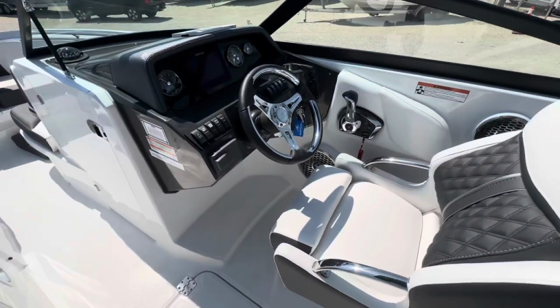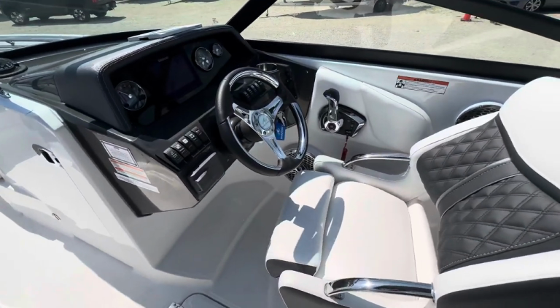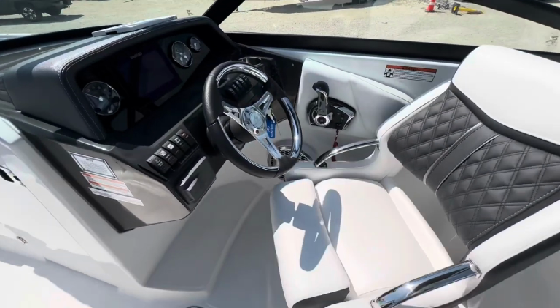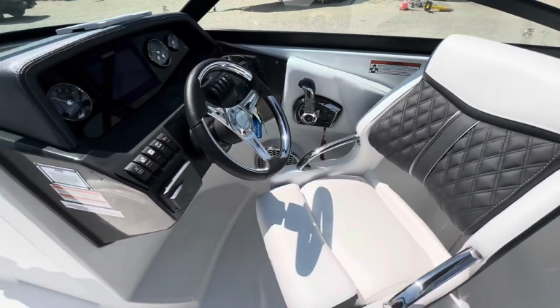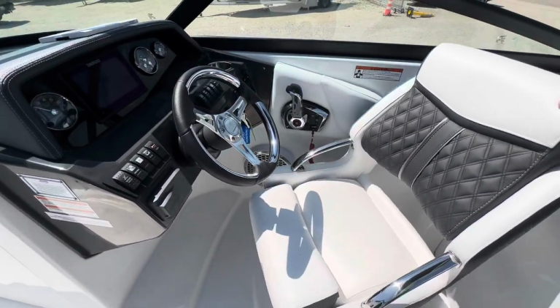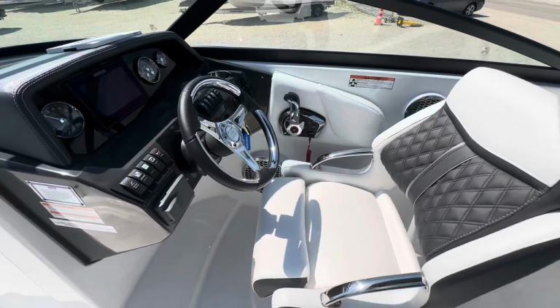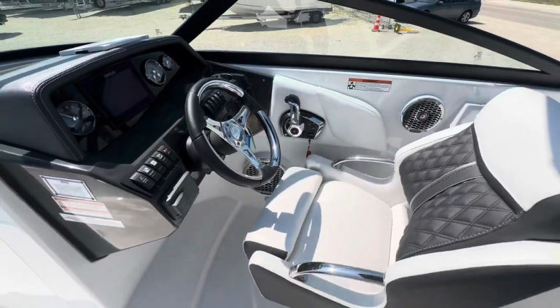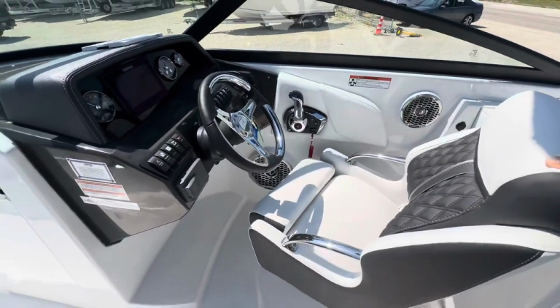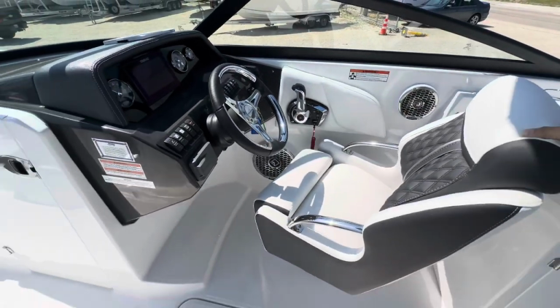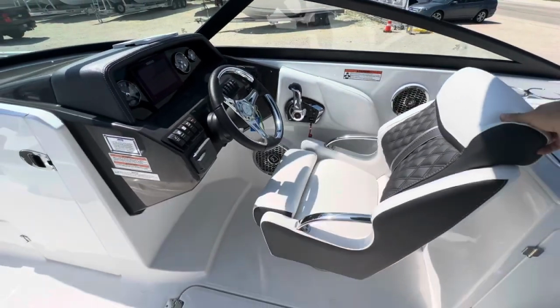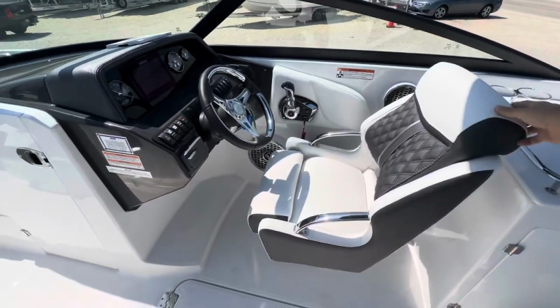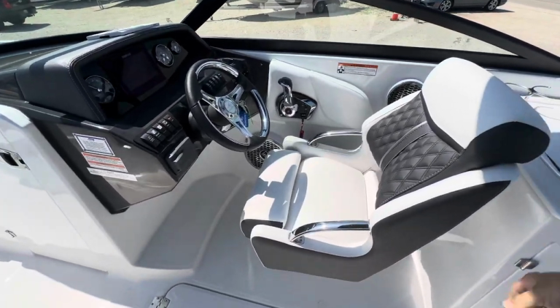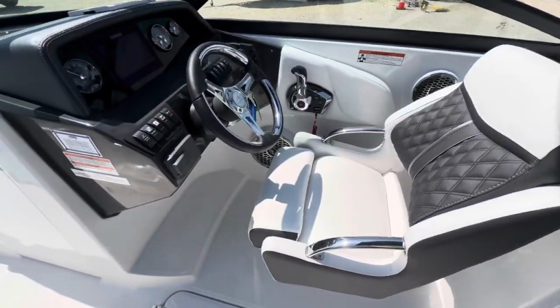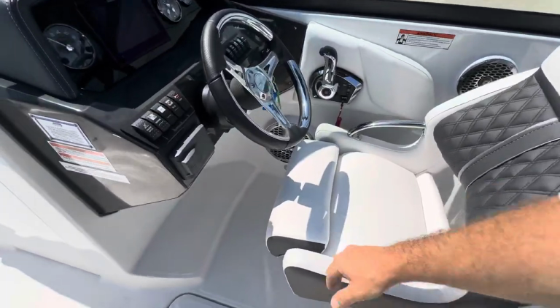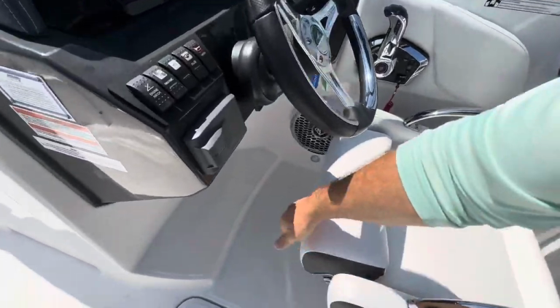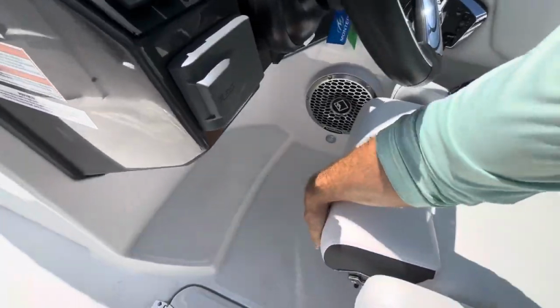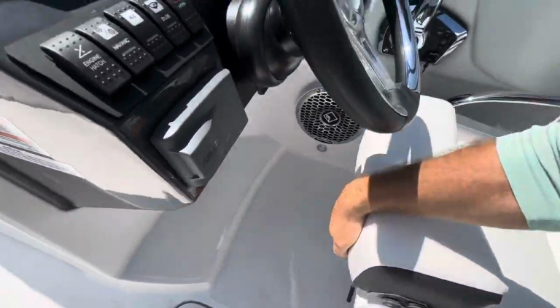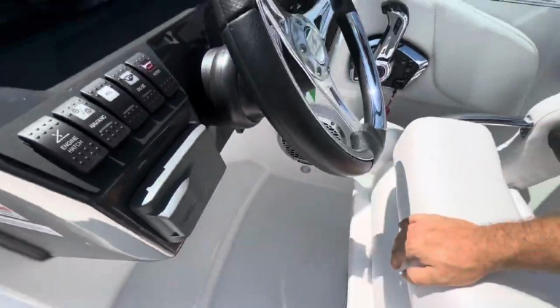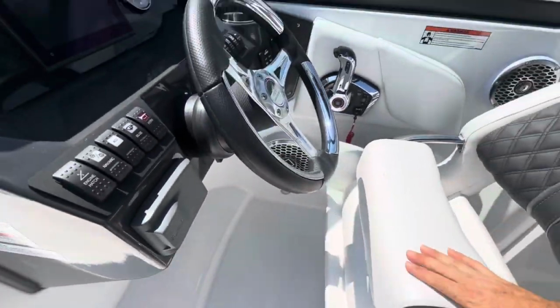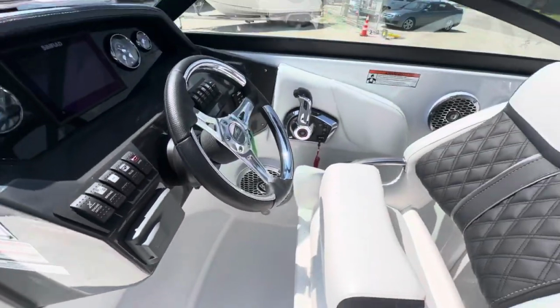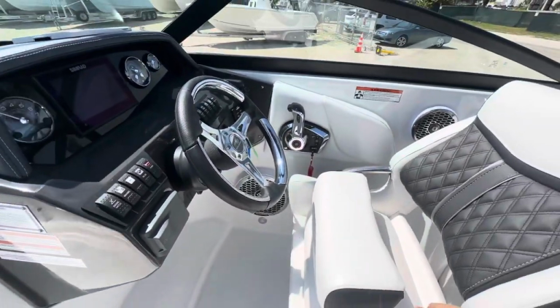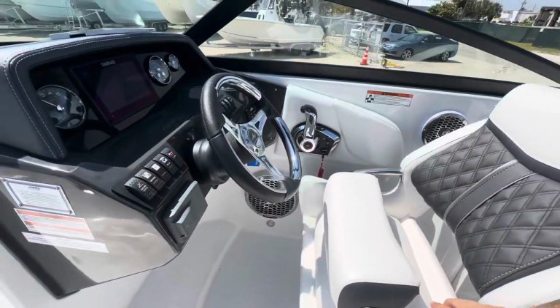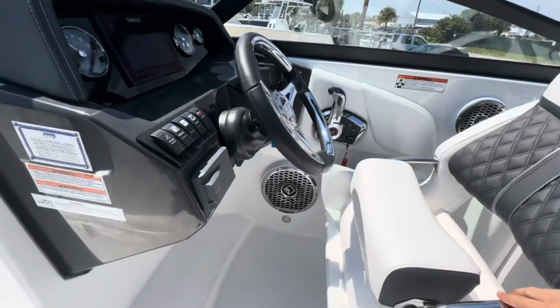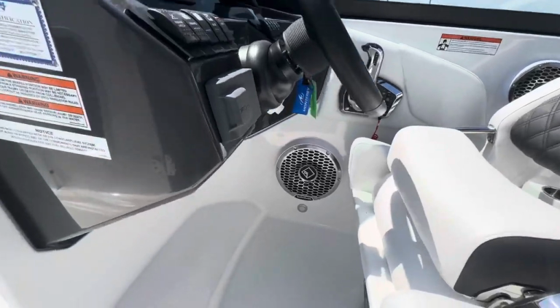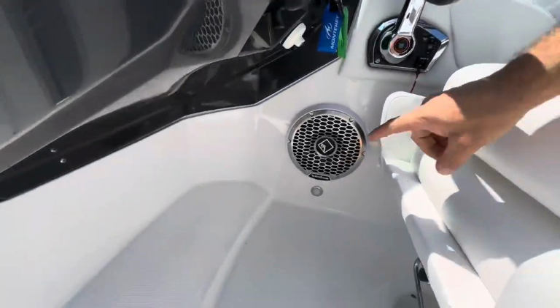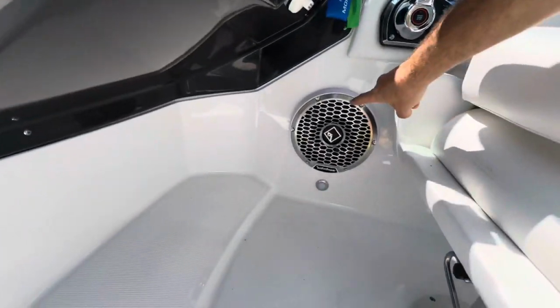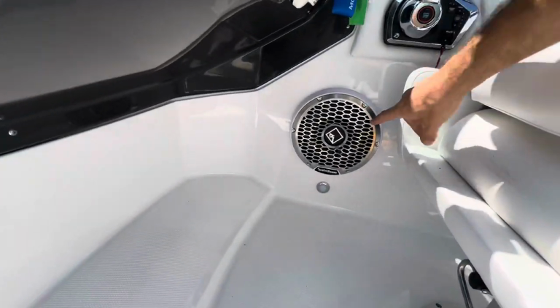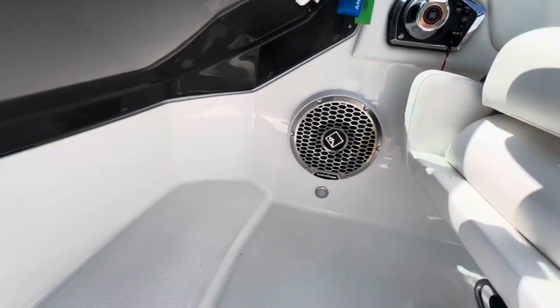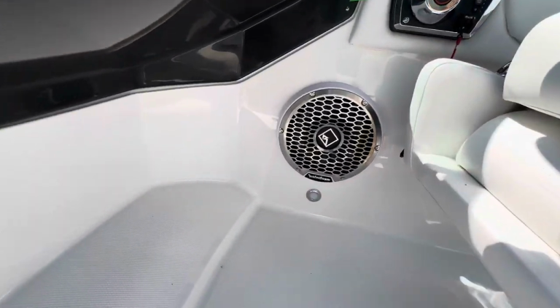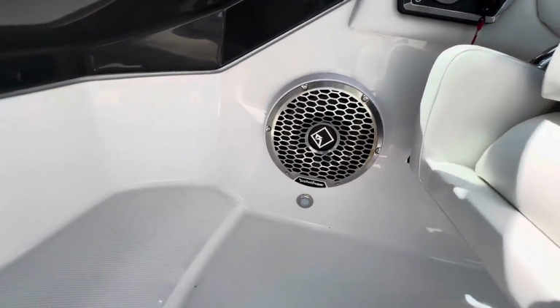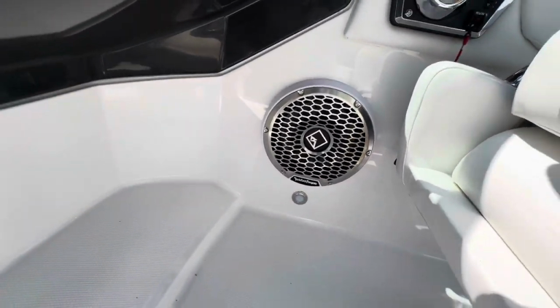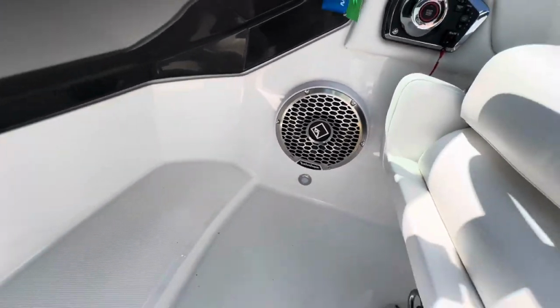Nice captain's chair — it swivels, goes up and down, and it's got the folding bolster as well. And you've got the big Rockford sub right there.